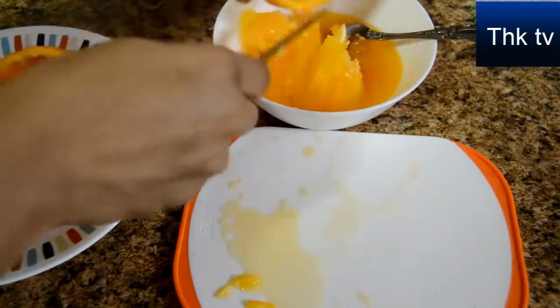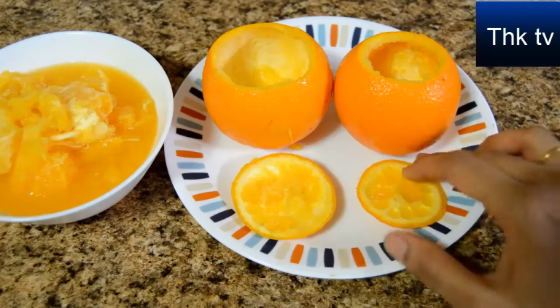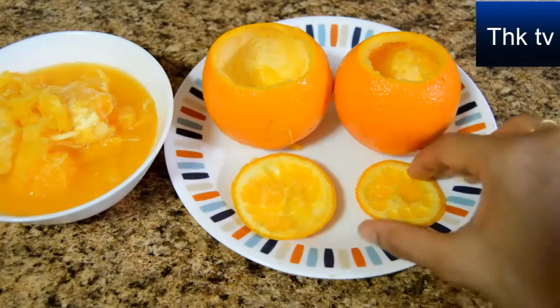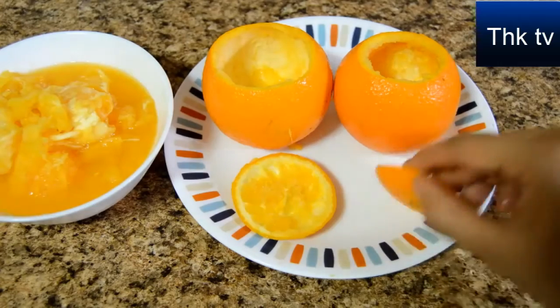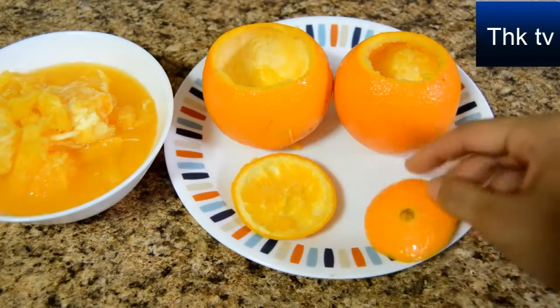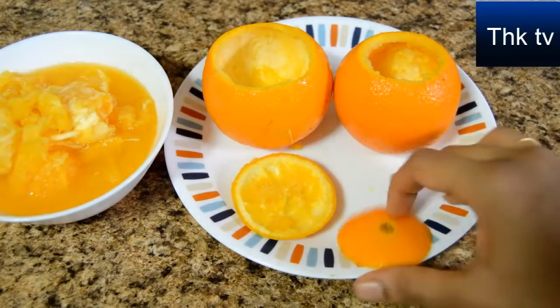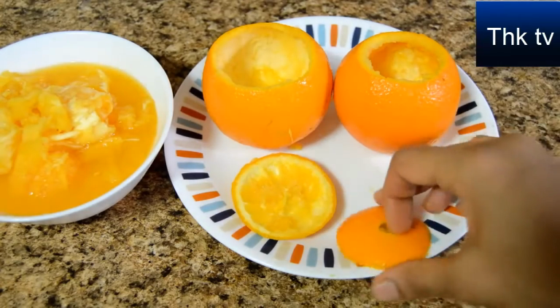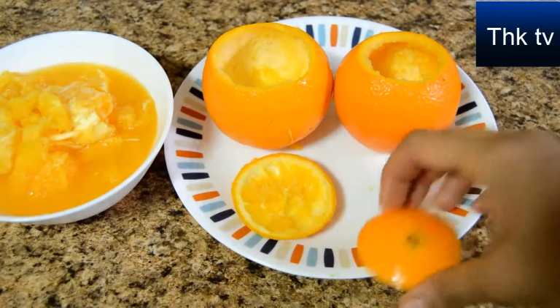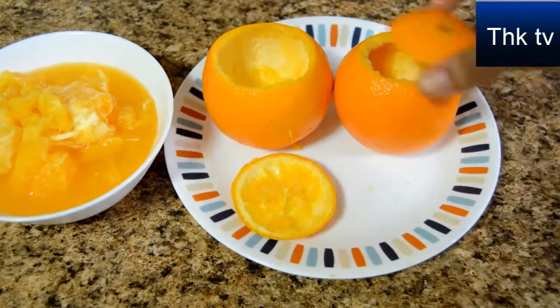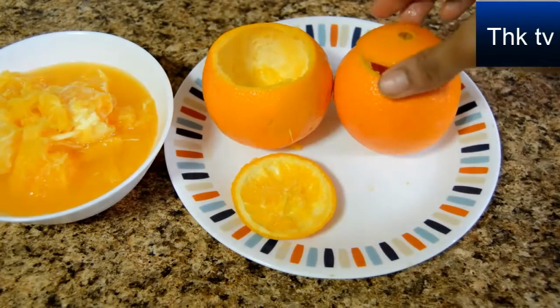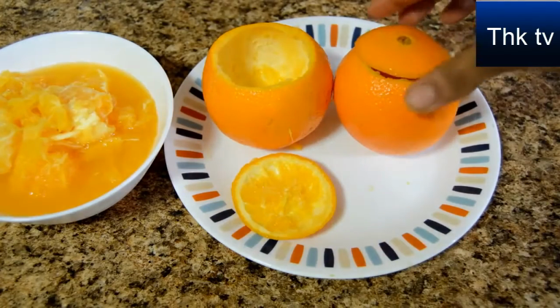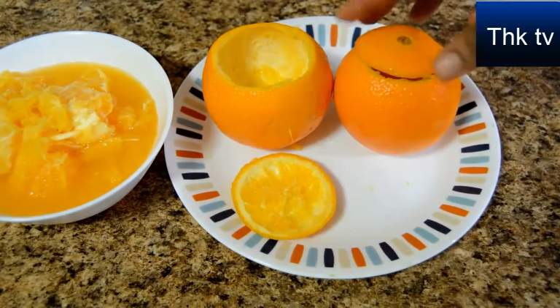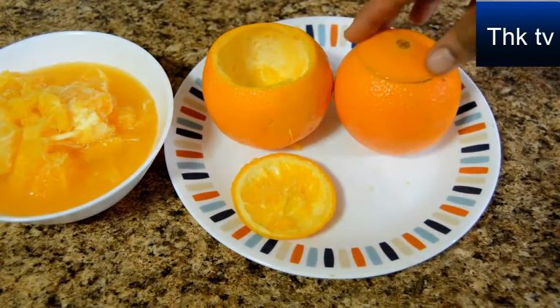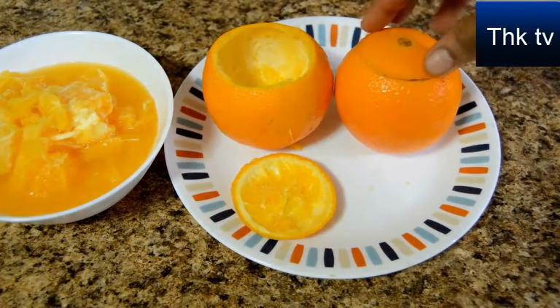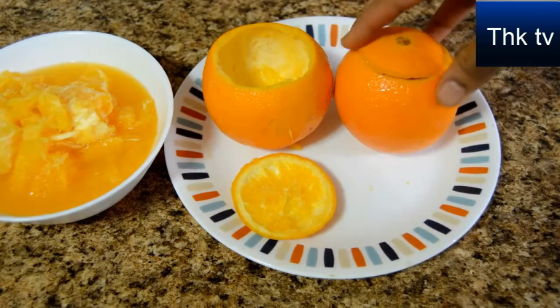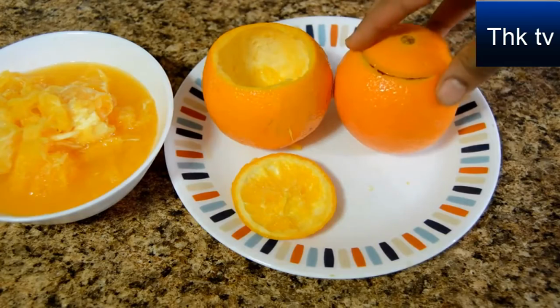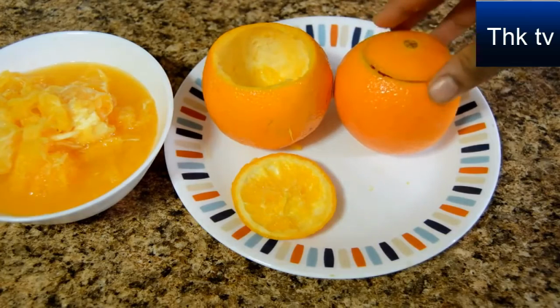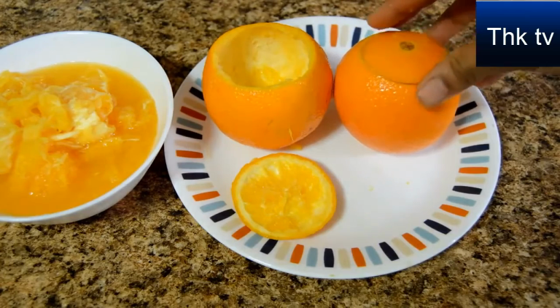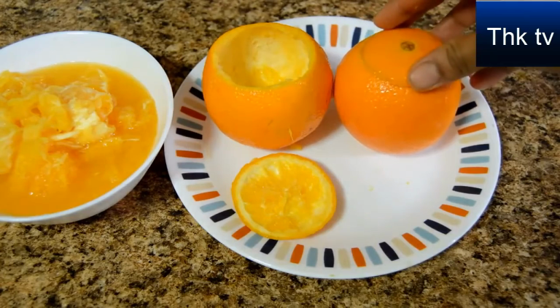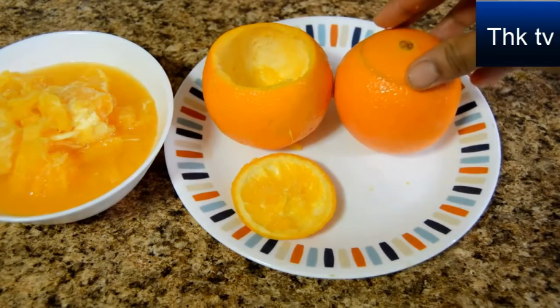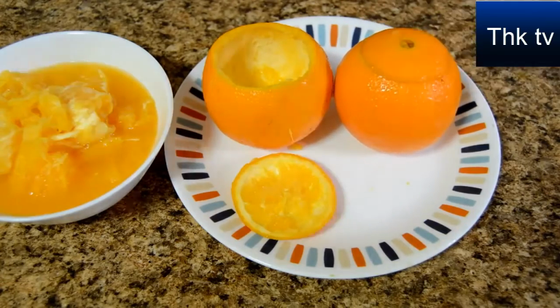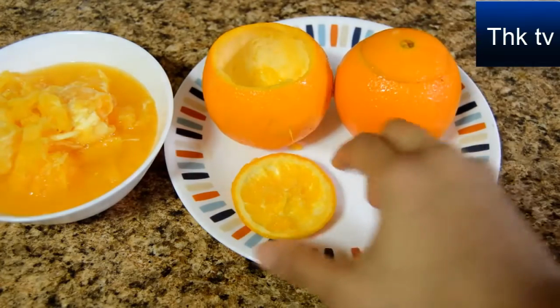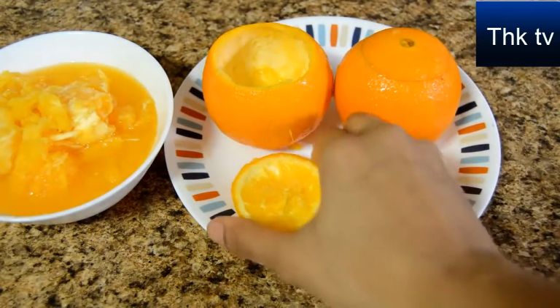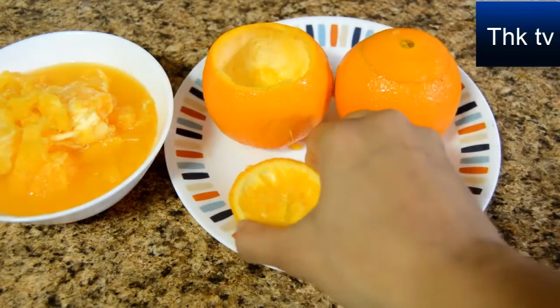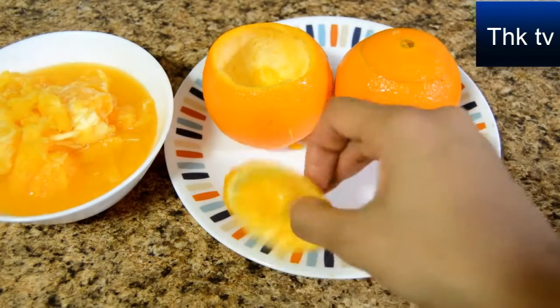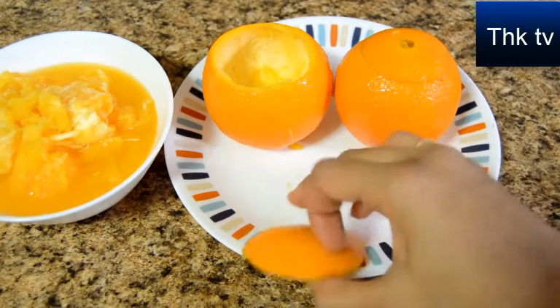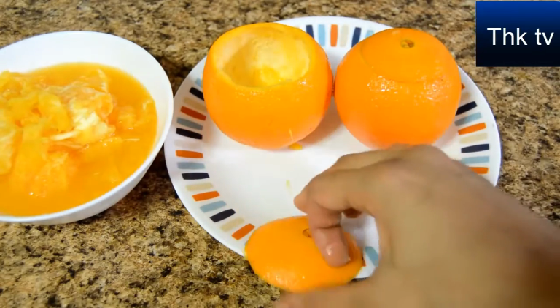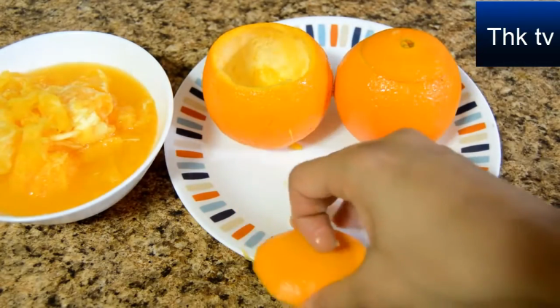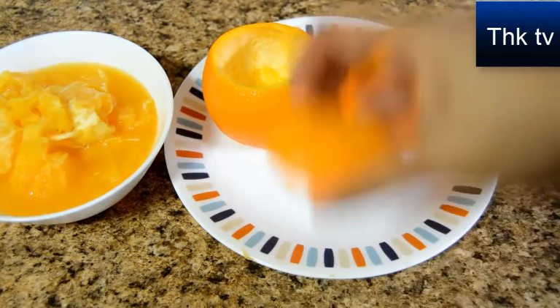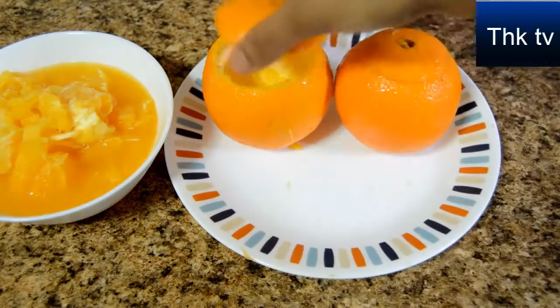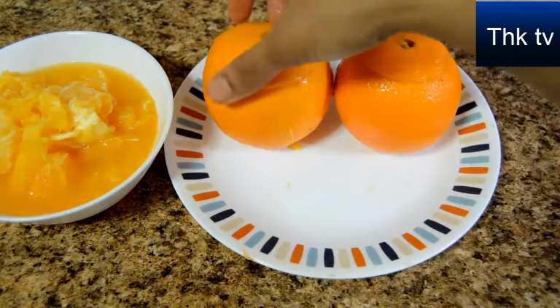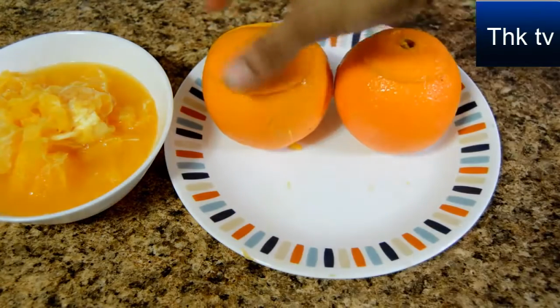We have now separated the orange pulp from the orange shell. I'm going to keep these orange shells inside the freezer and freeze them for about an hour and a half.